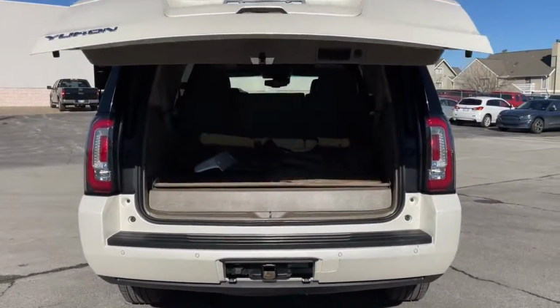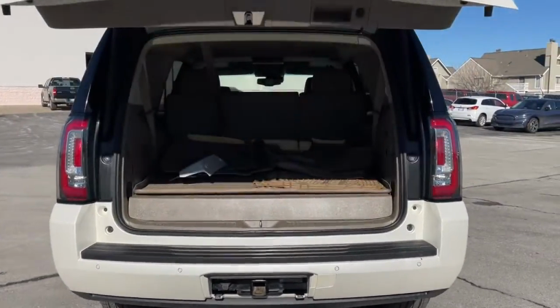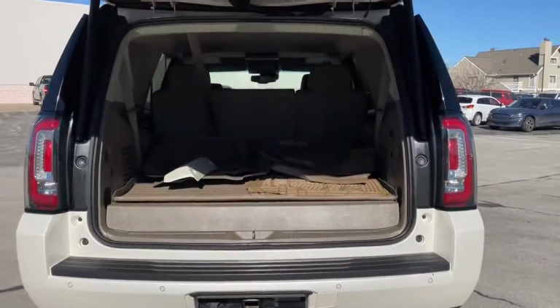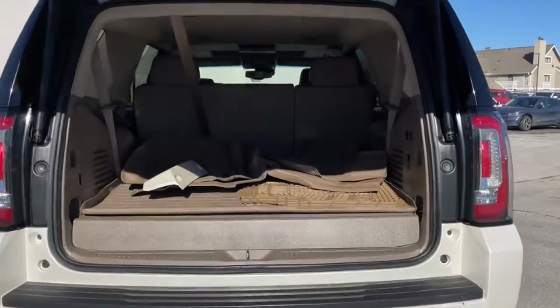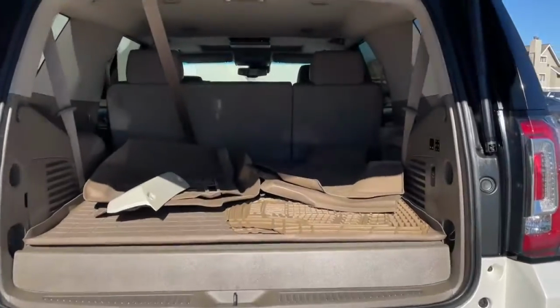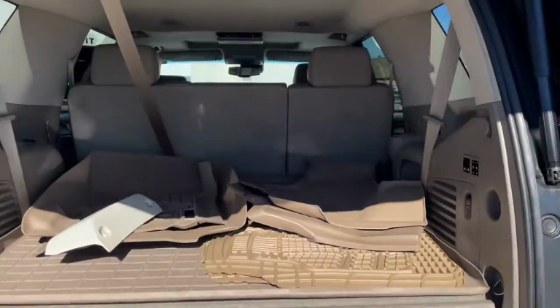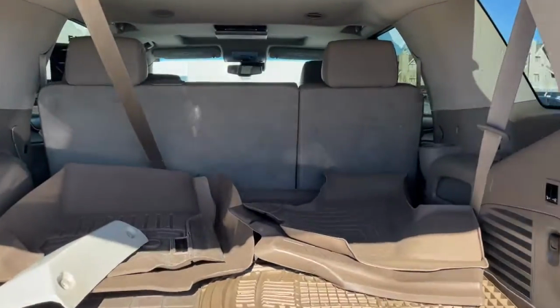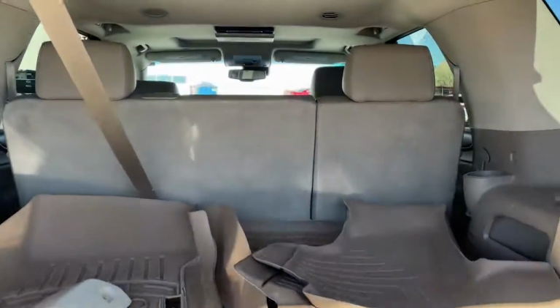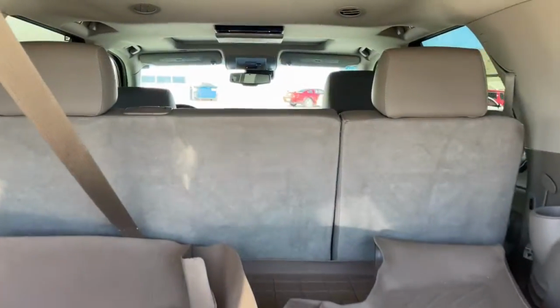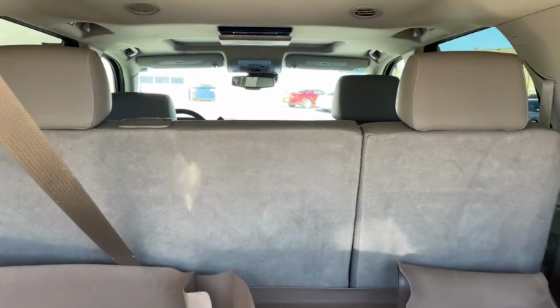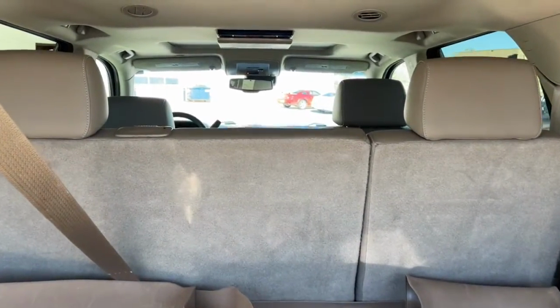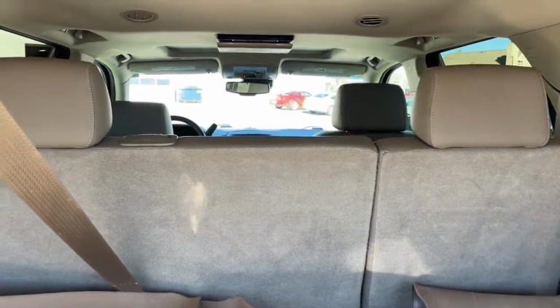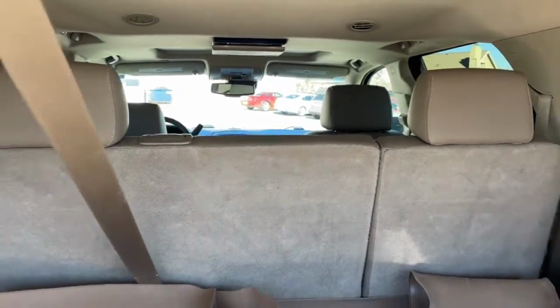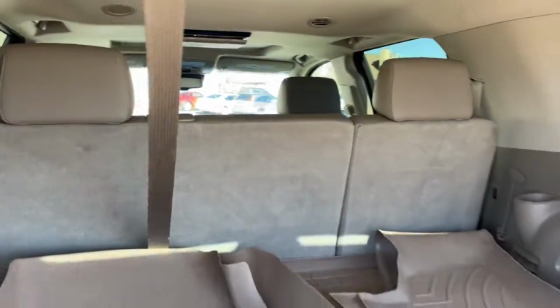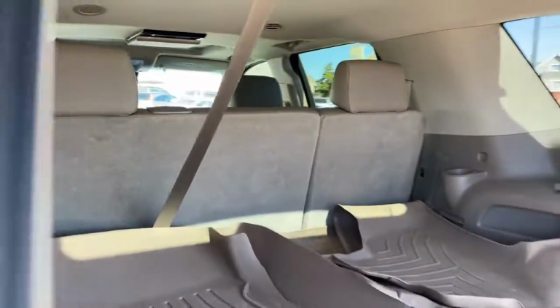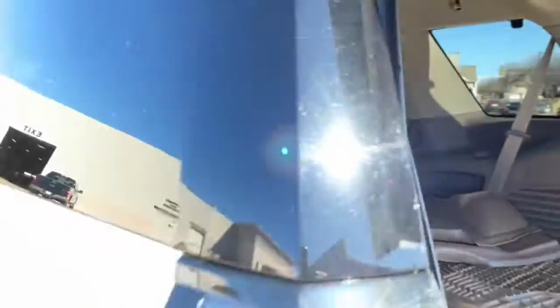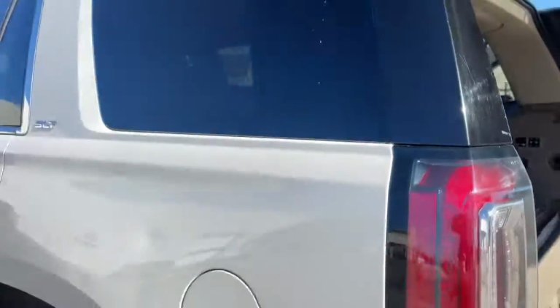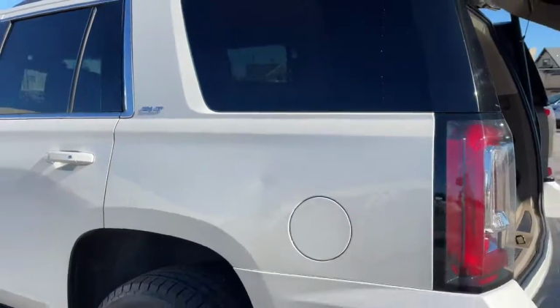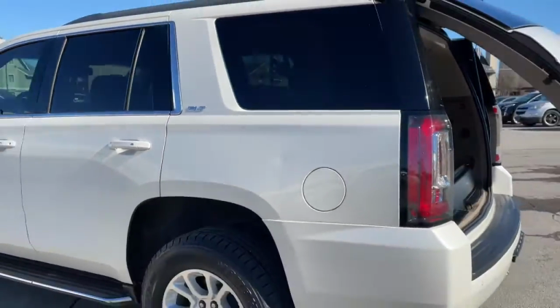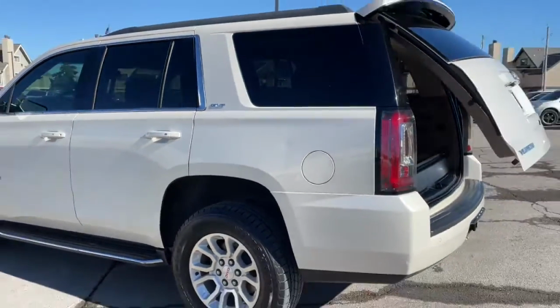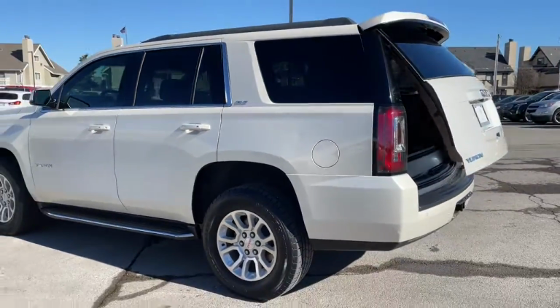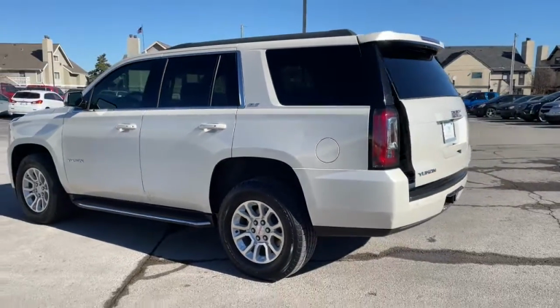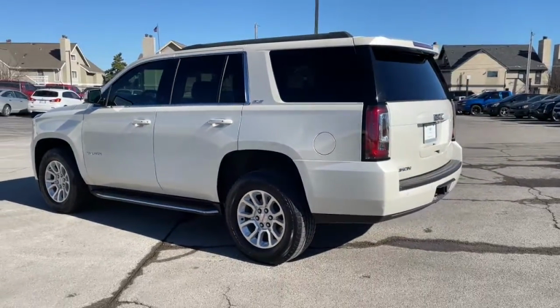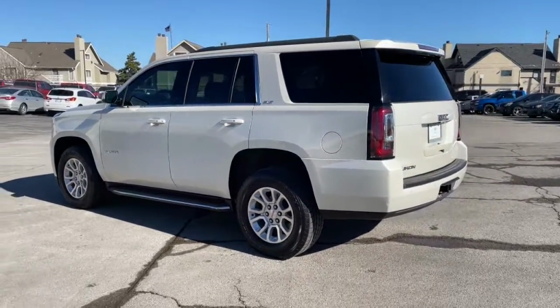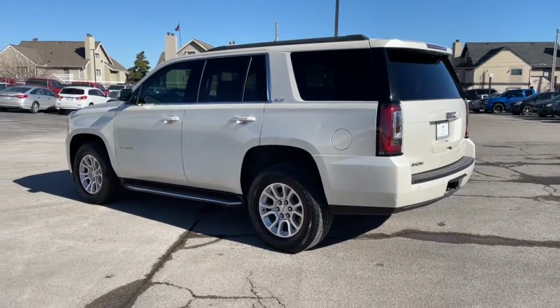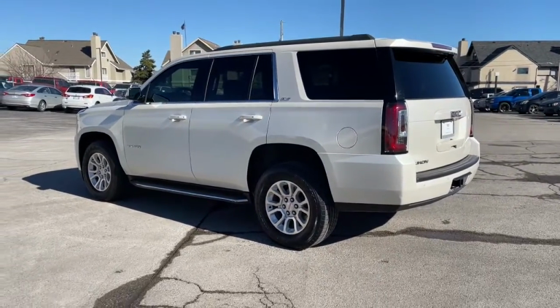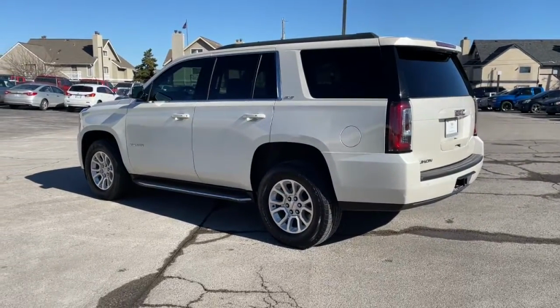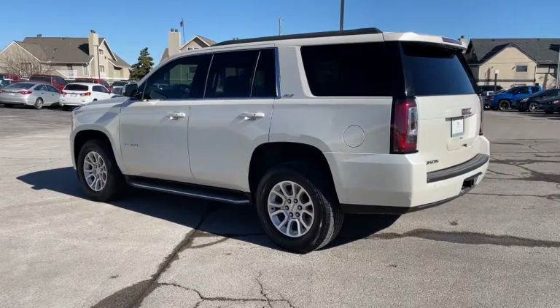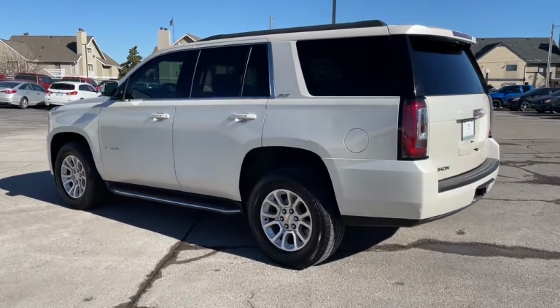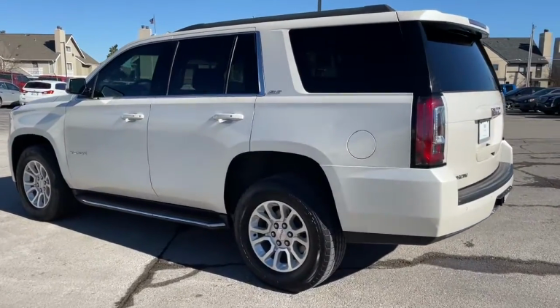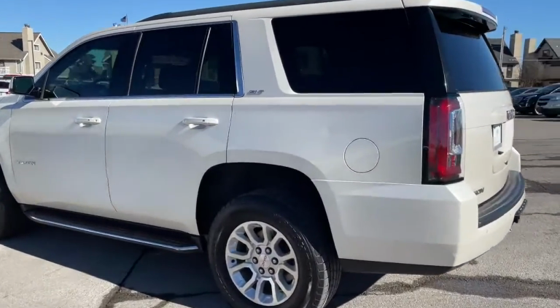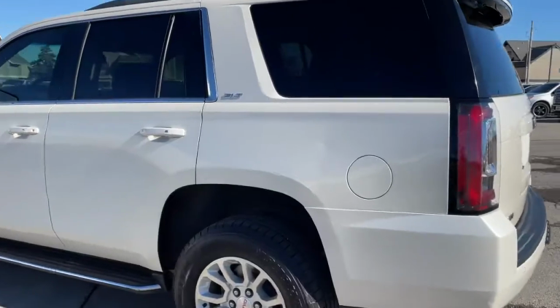Sun moonroof, power liftgate, electronic stability control, seat memory, trip computer, power windows, bucket seats, four-wheel disc brakes, power steering.